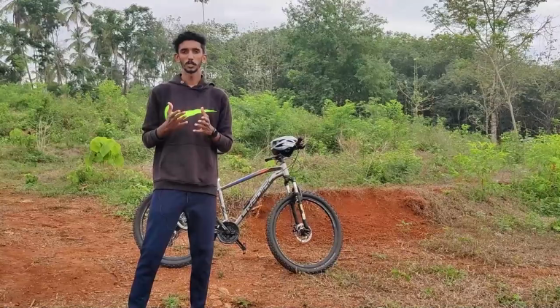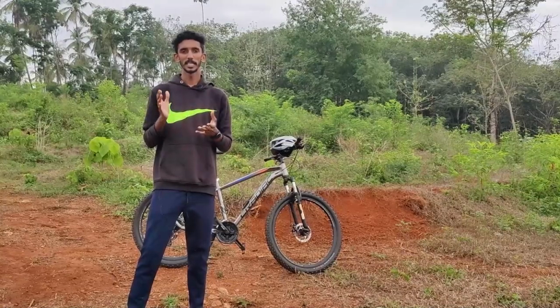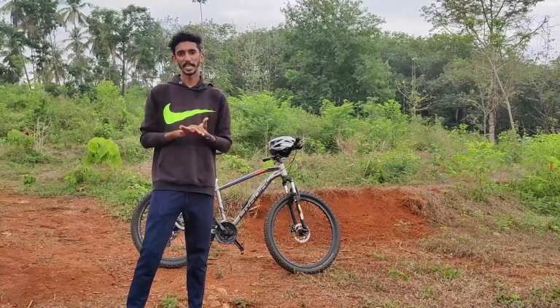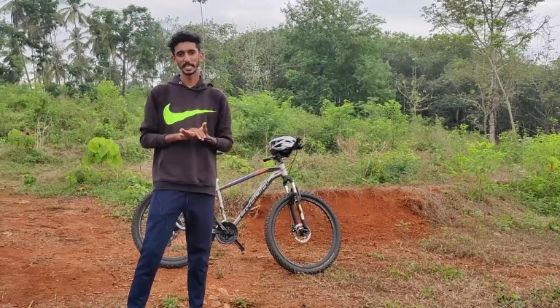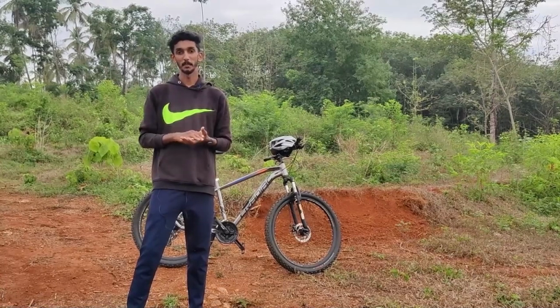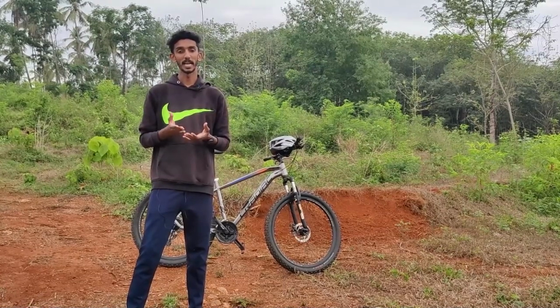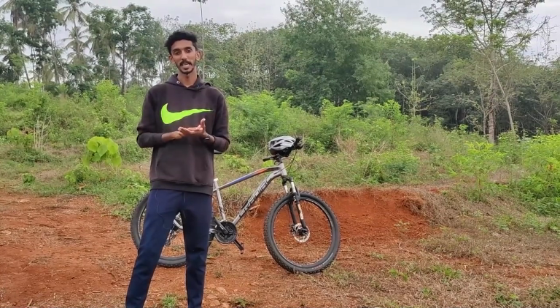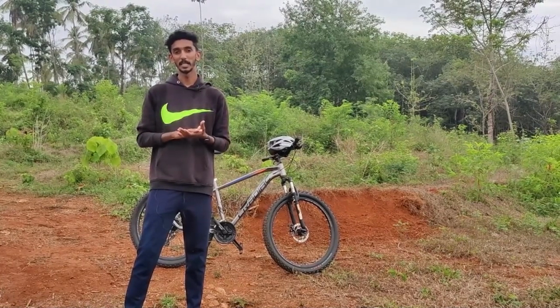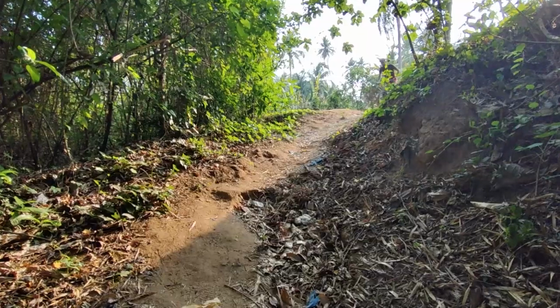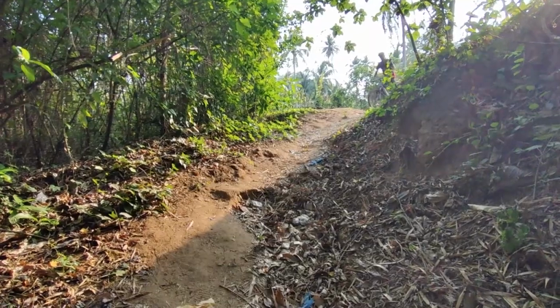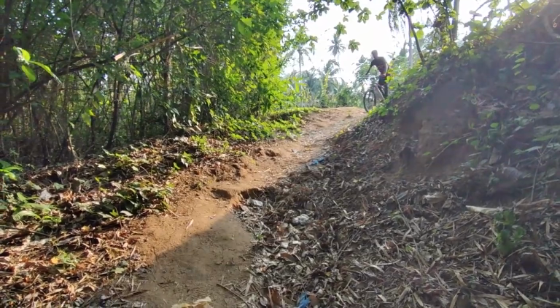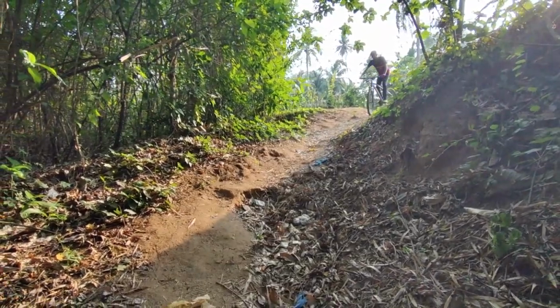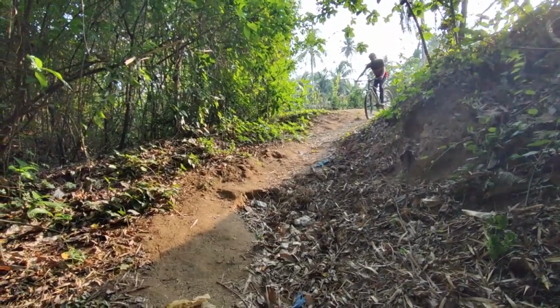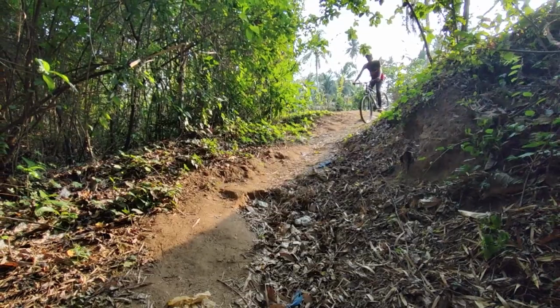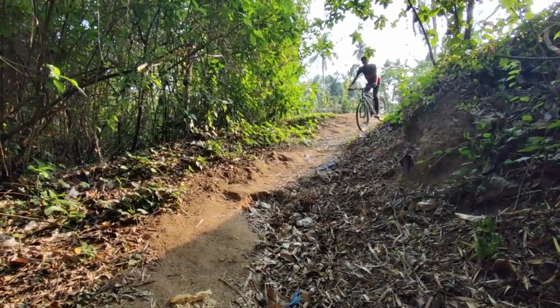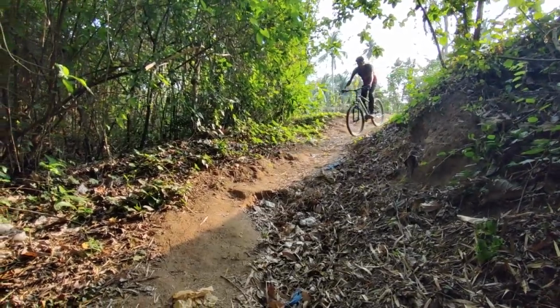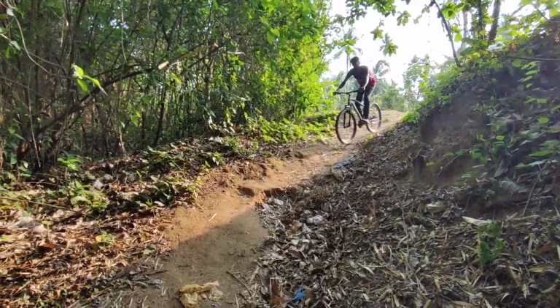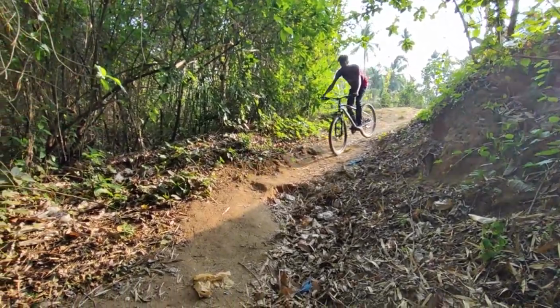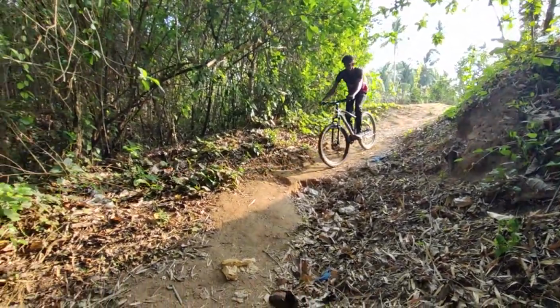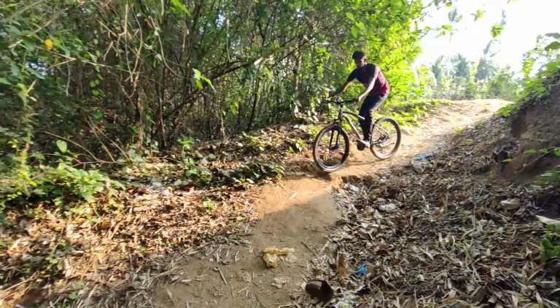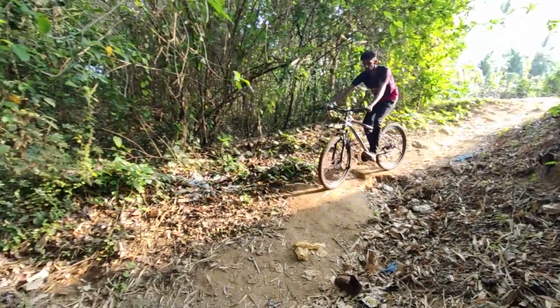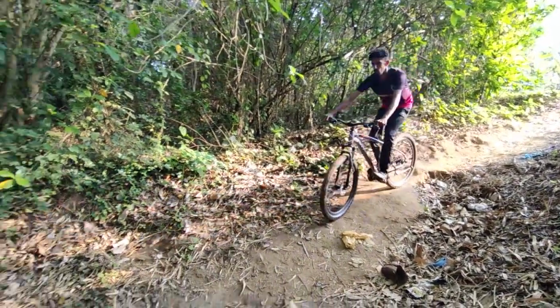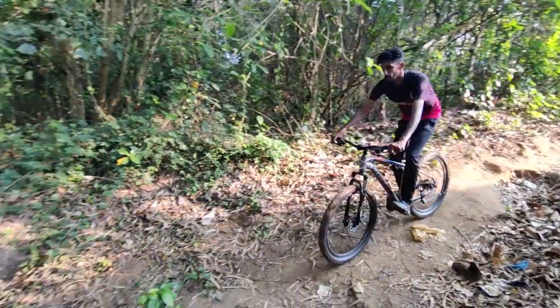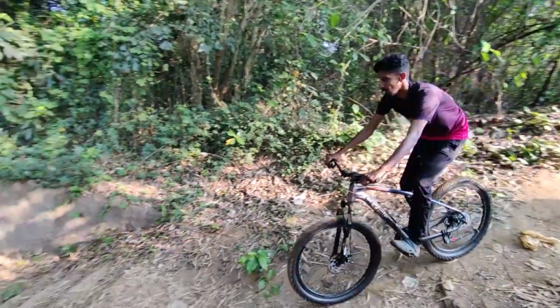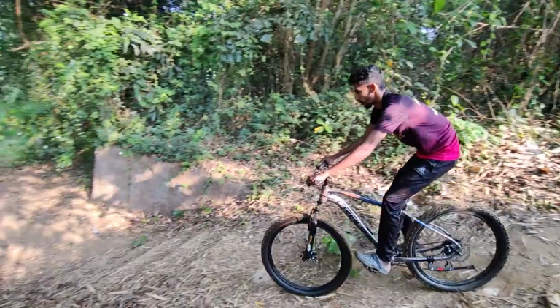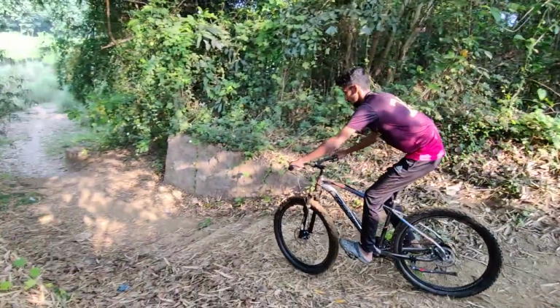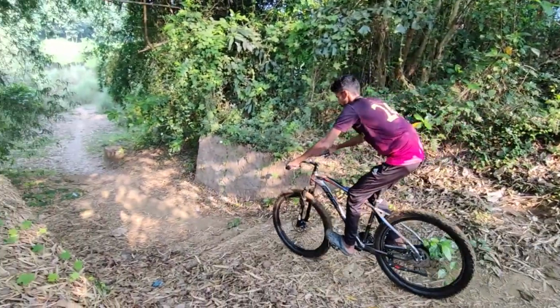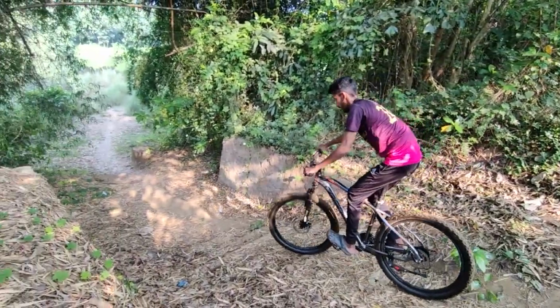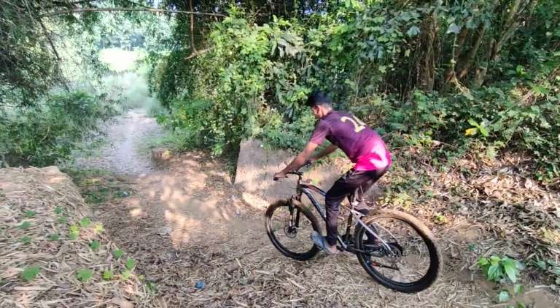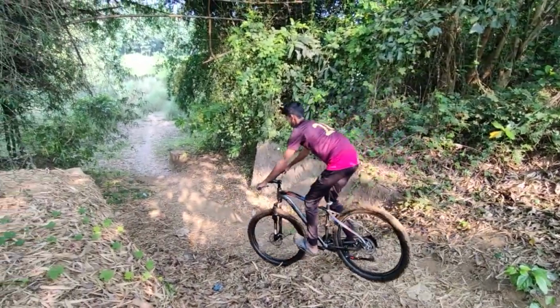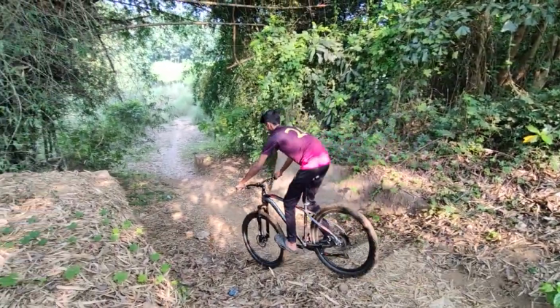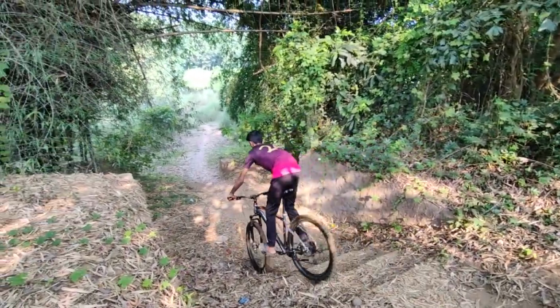If you want to do a landing or downhill section, you can have confidence in the rear. It handles road and protection well for an MTB in this price range.